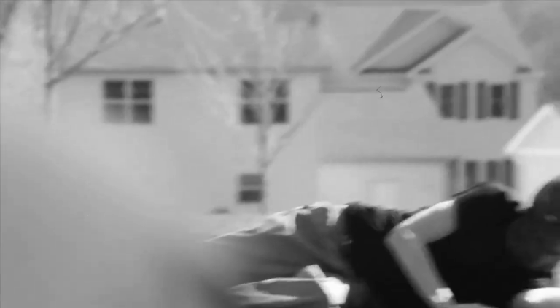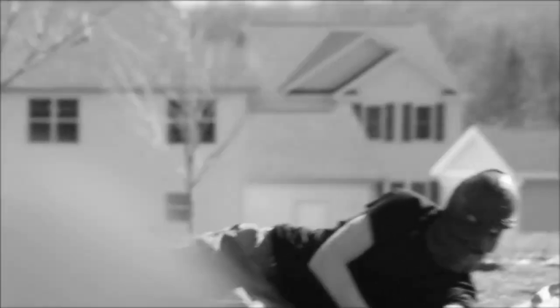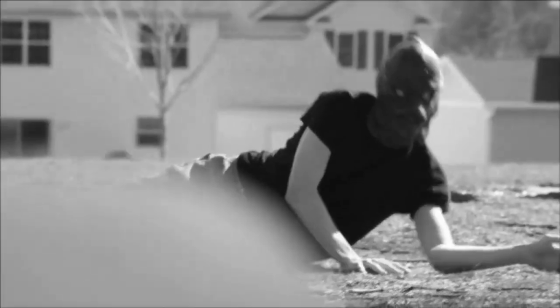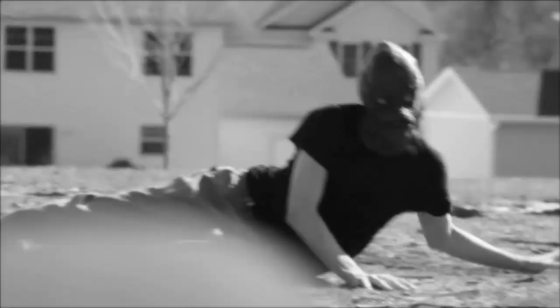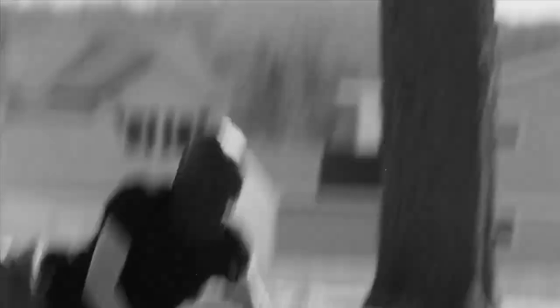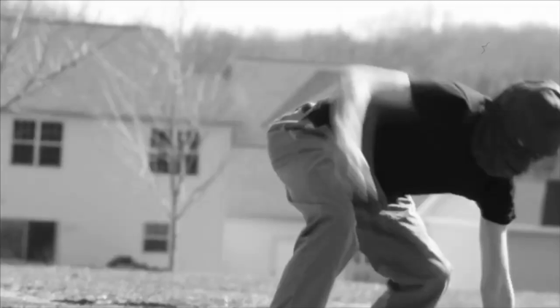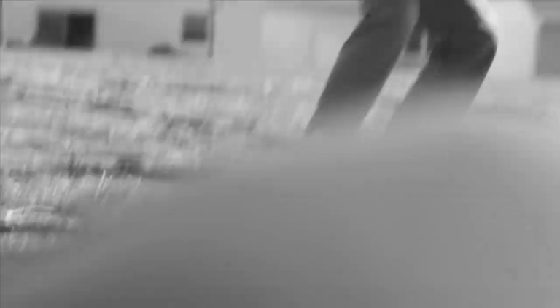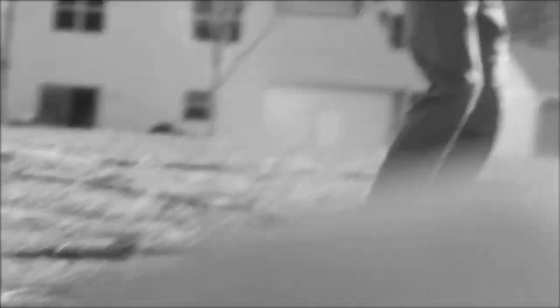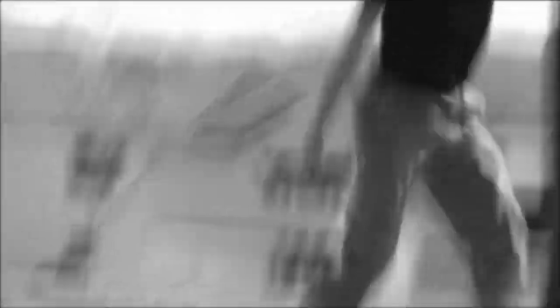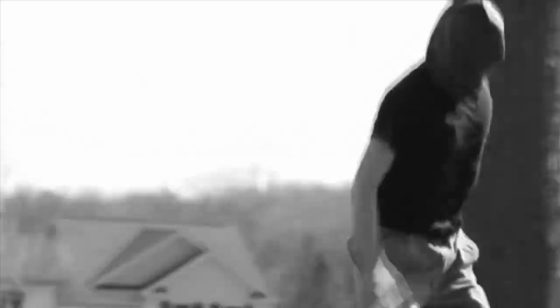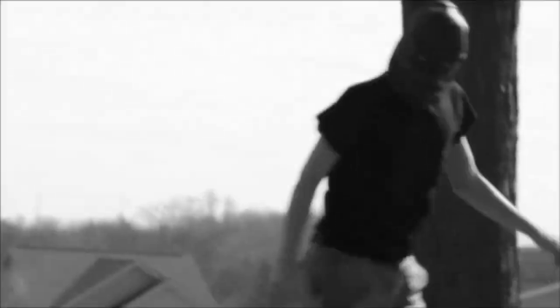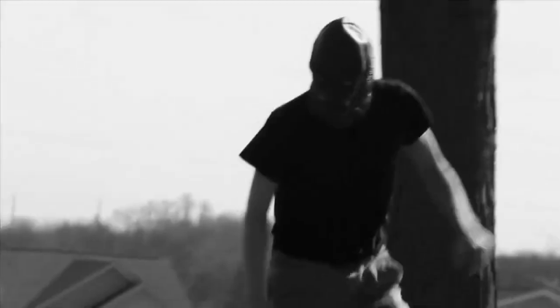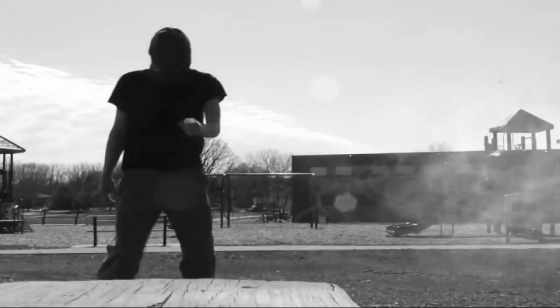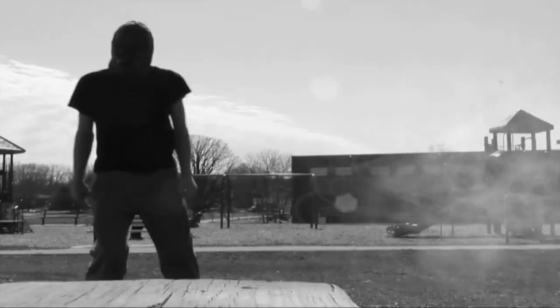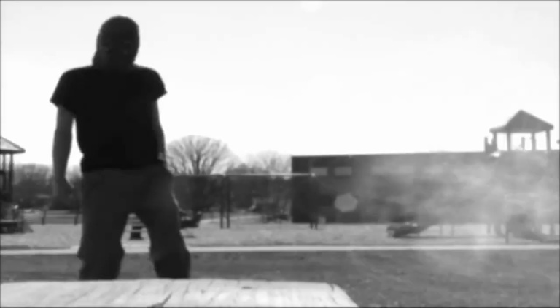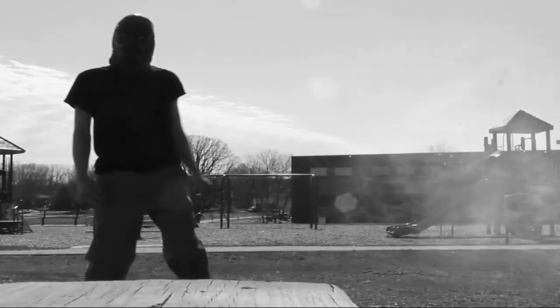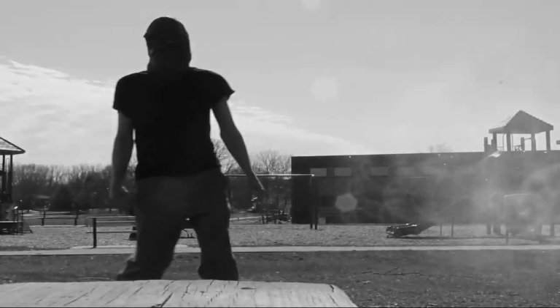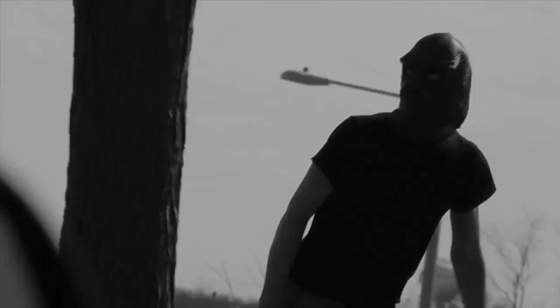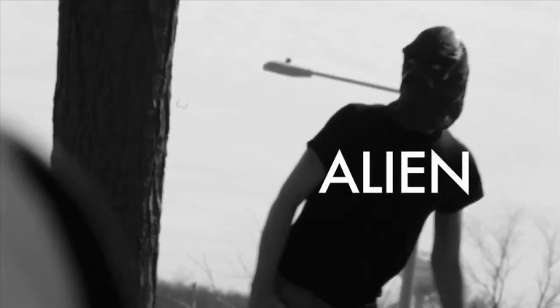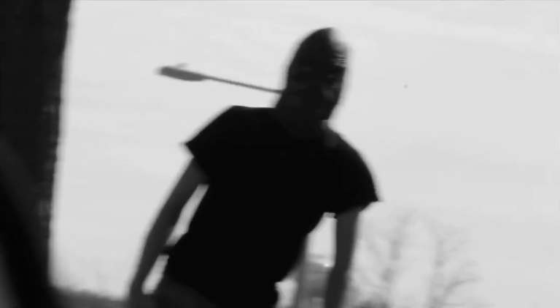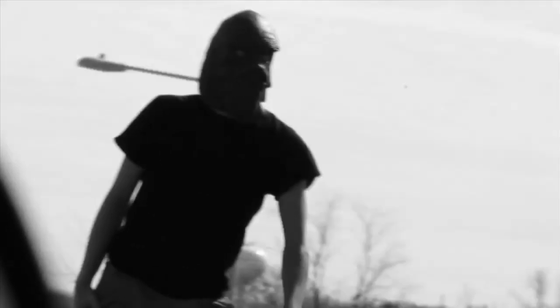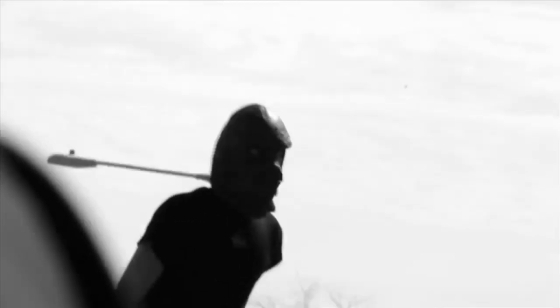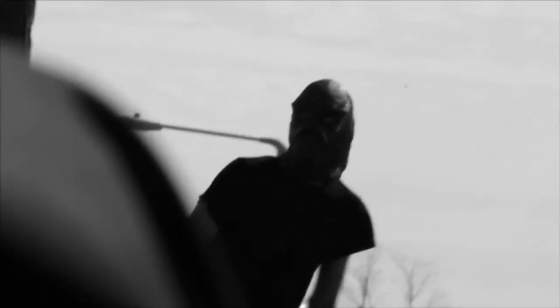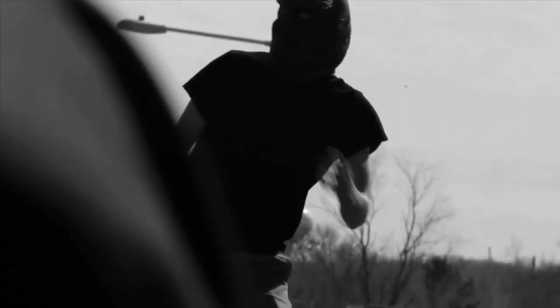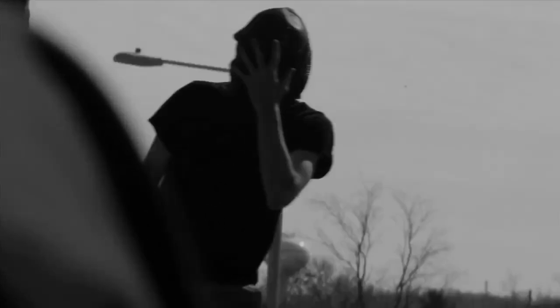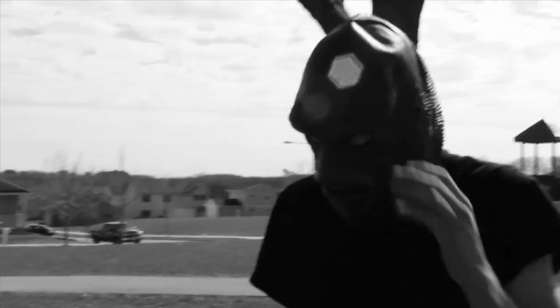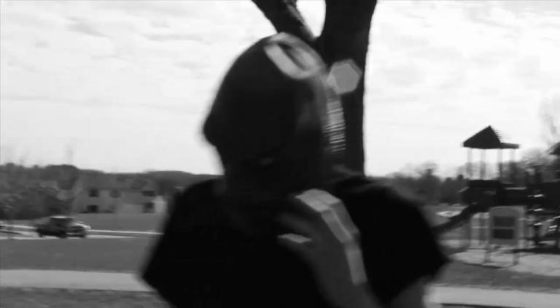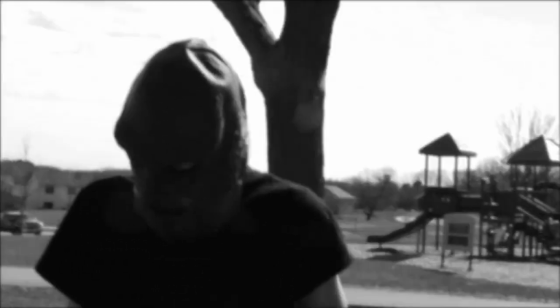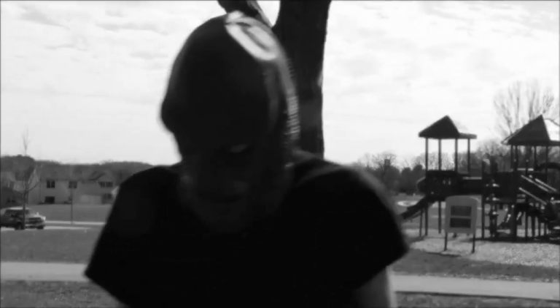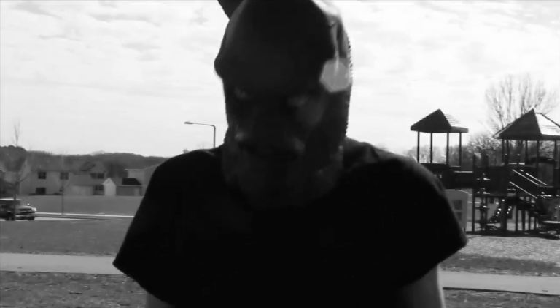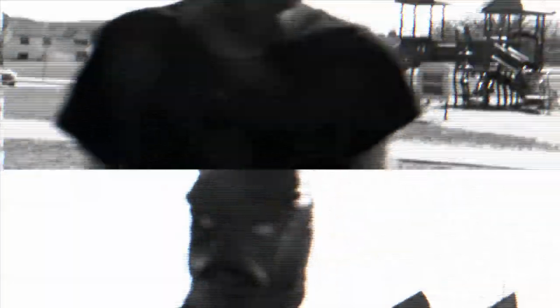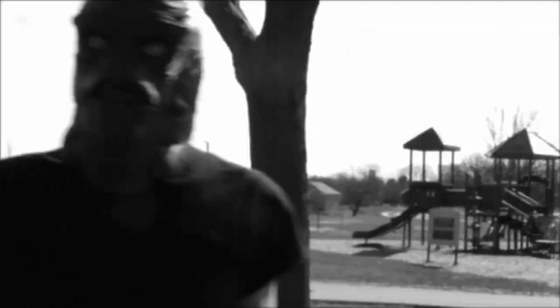What's this? Ah yes, it looks like you found your very first alien. It appears his ship had to make an emergency landing.